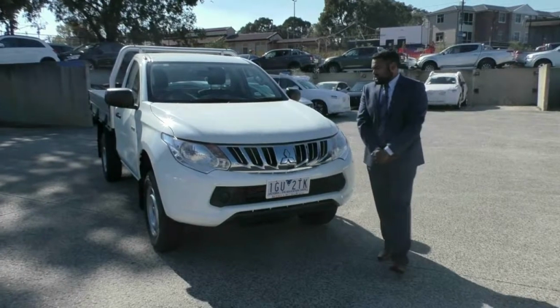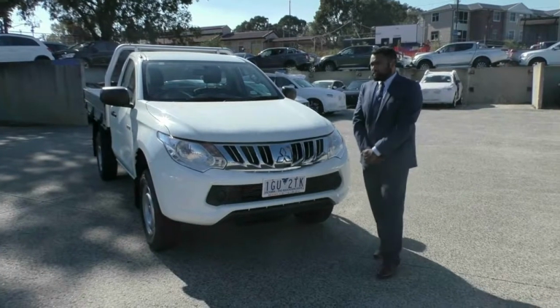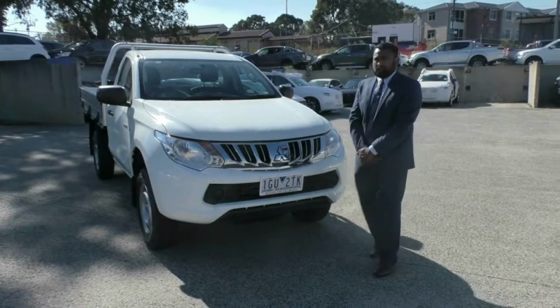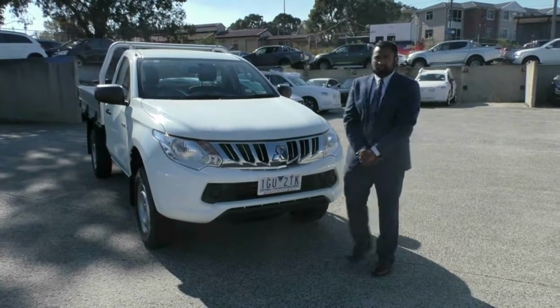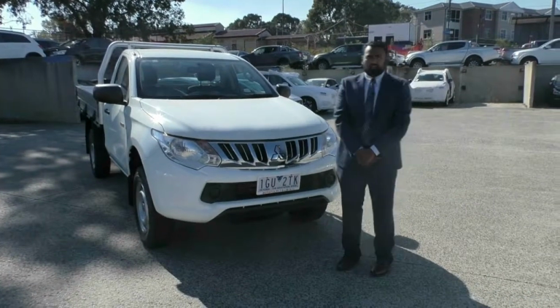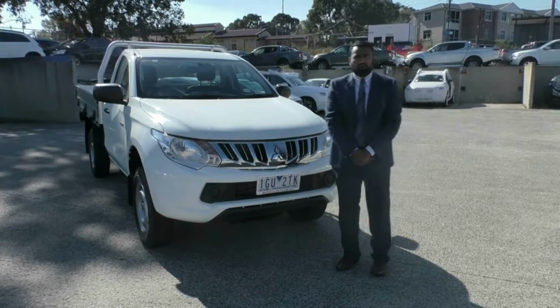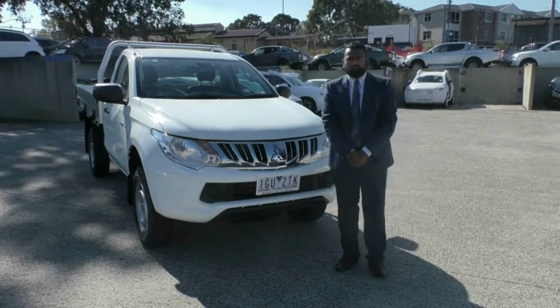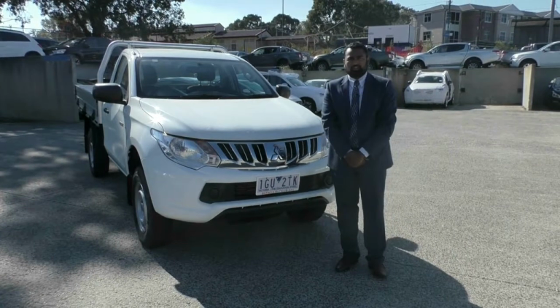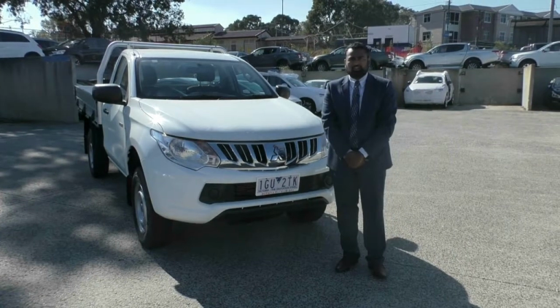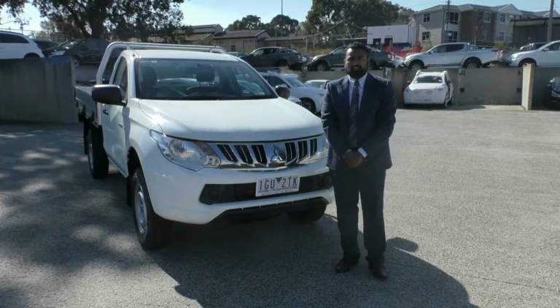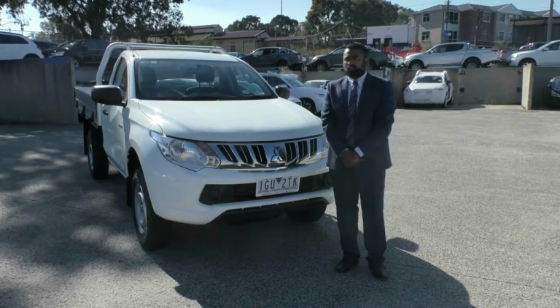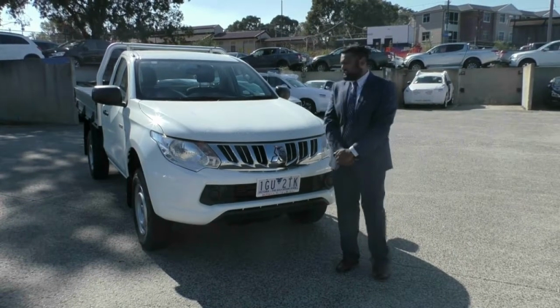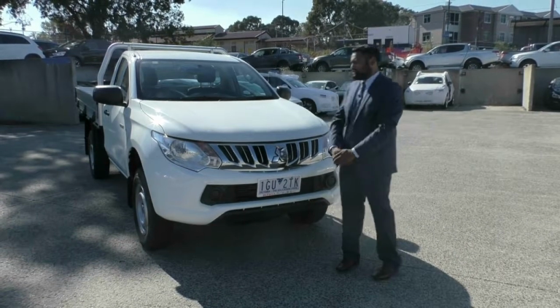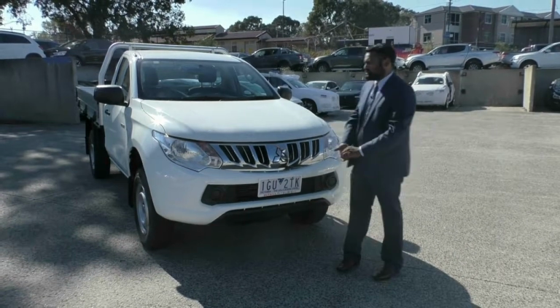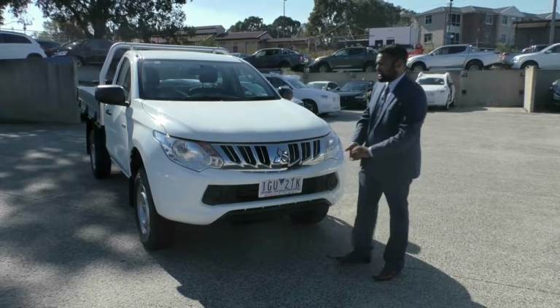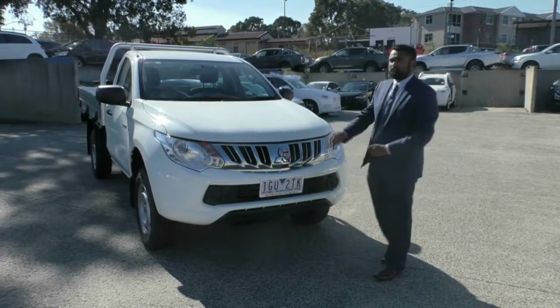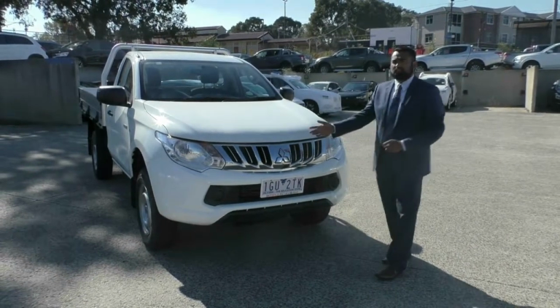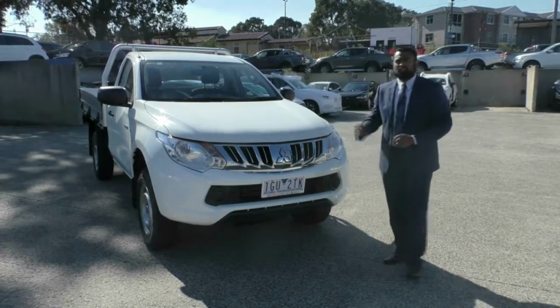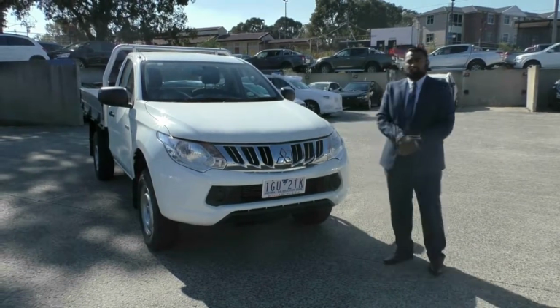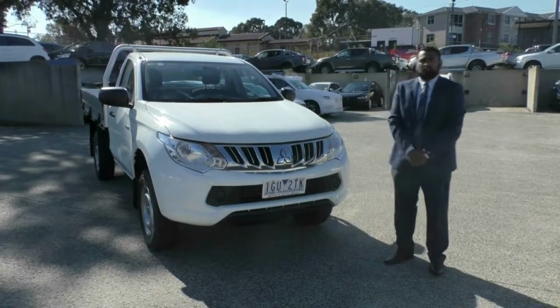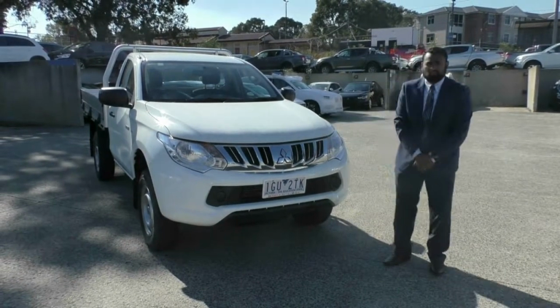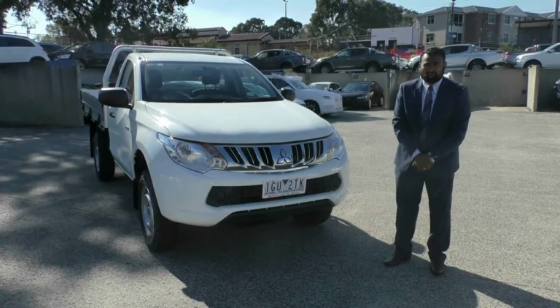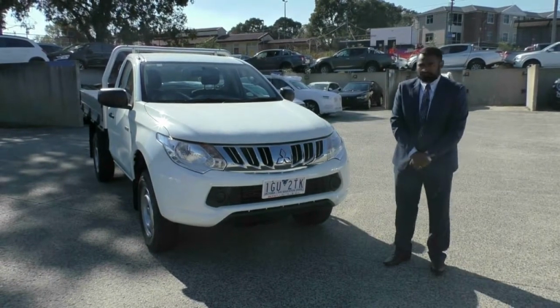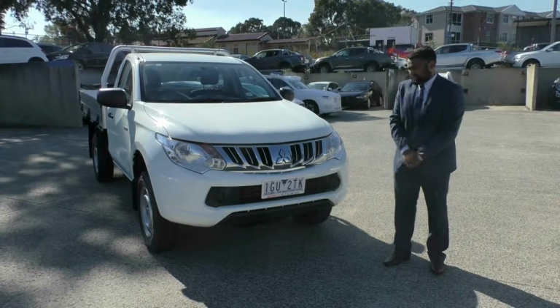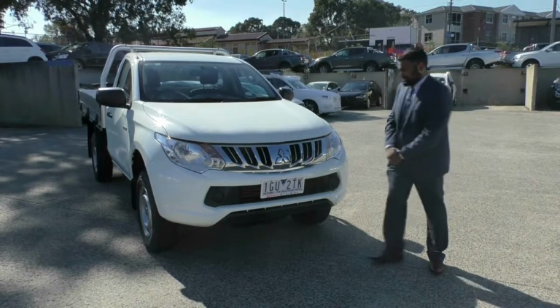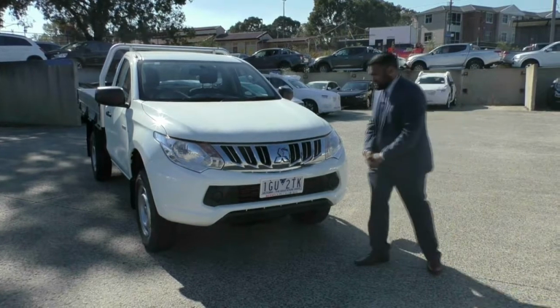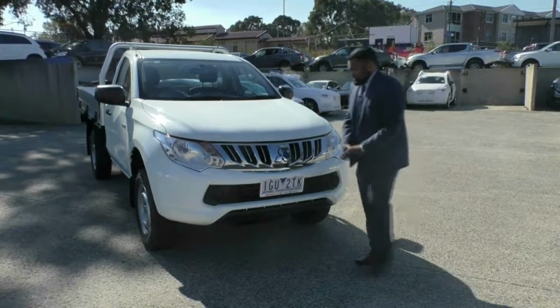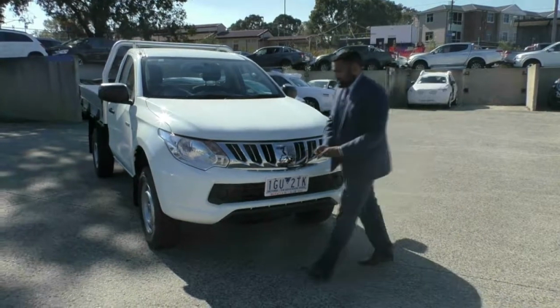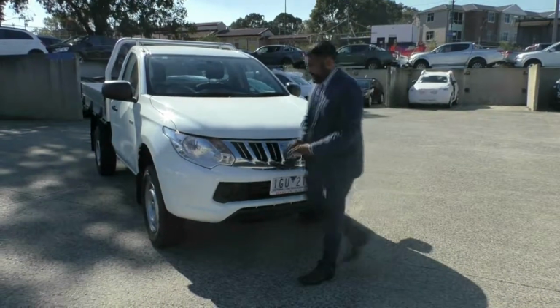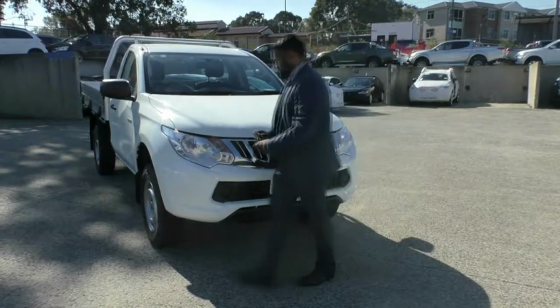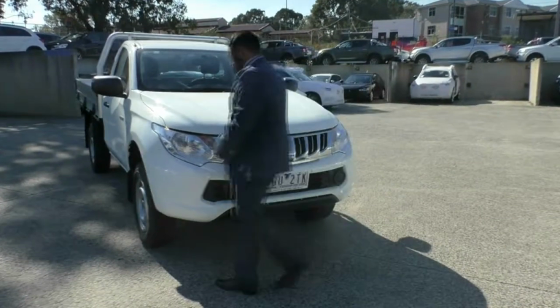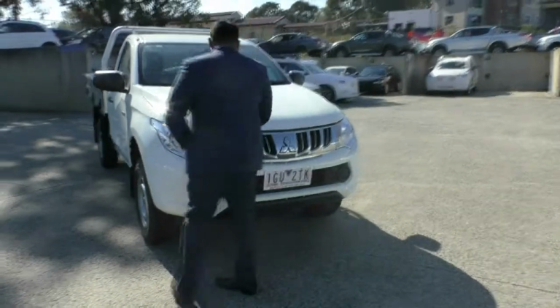Hello, my name is Carlet and welcome to Berwick Mitsubishi. Today I'll be taking you through our 2015 Mitsubishi Triton. I'll start off at the front of the car.